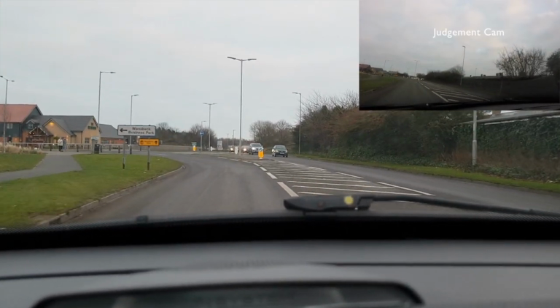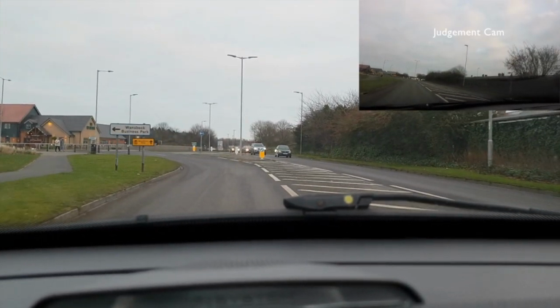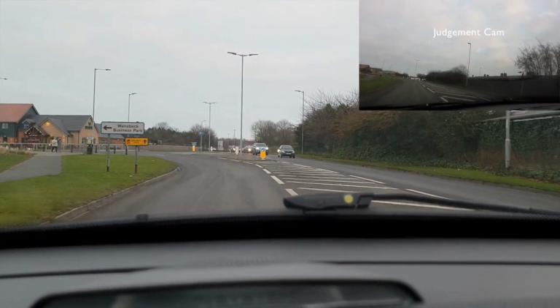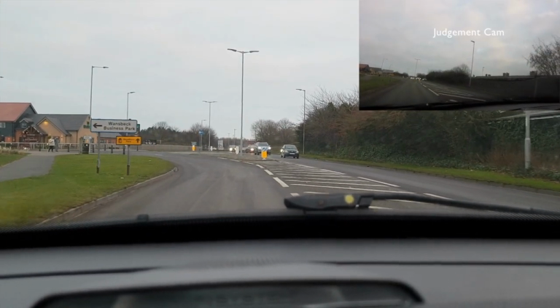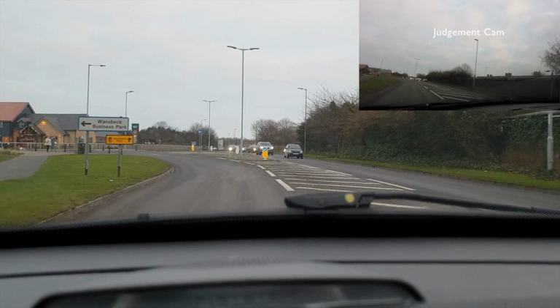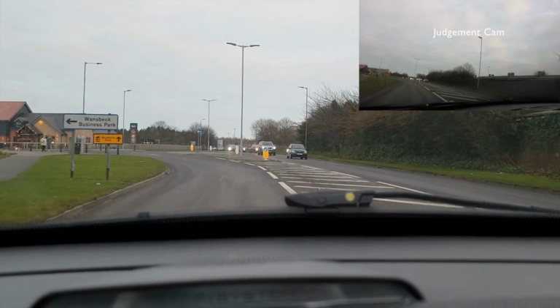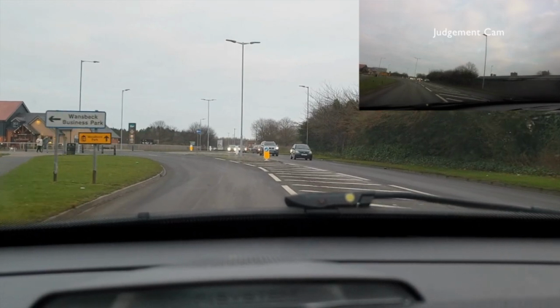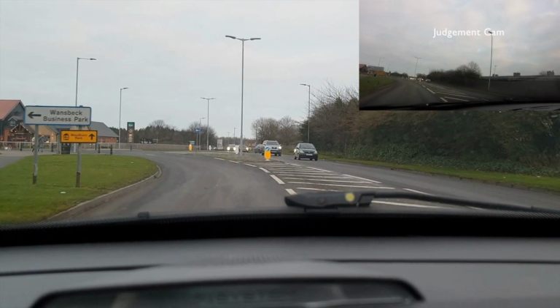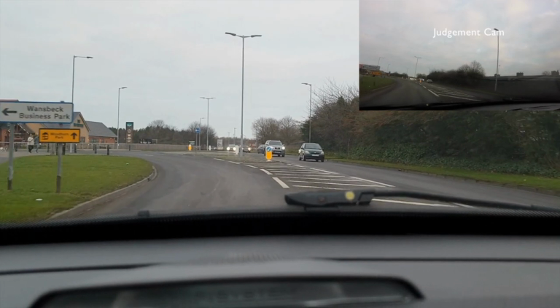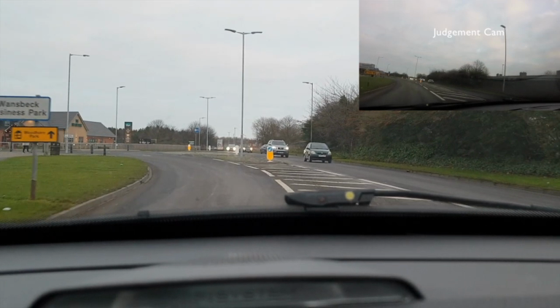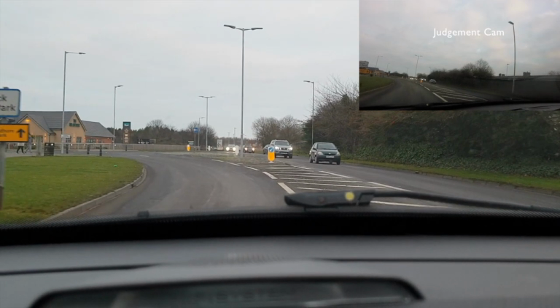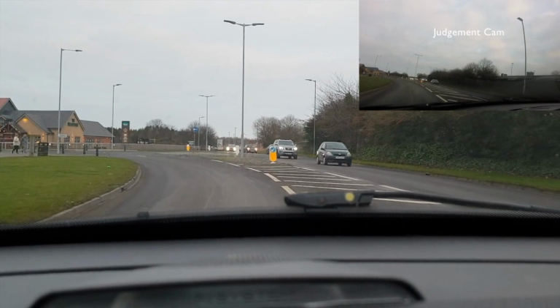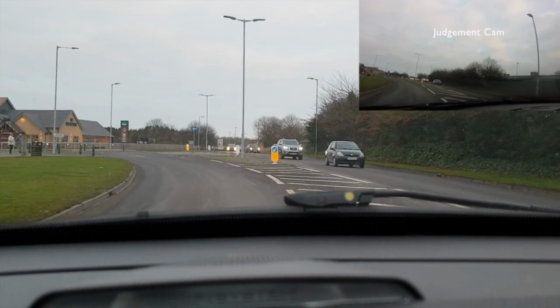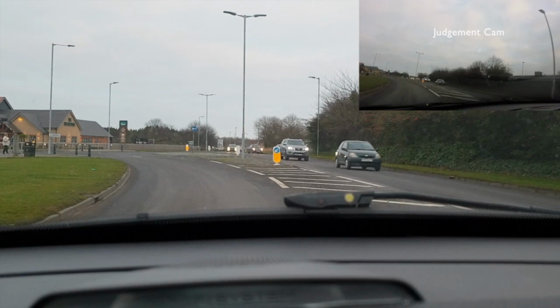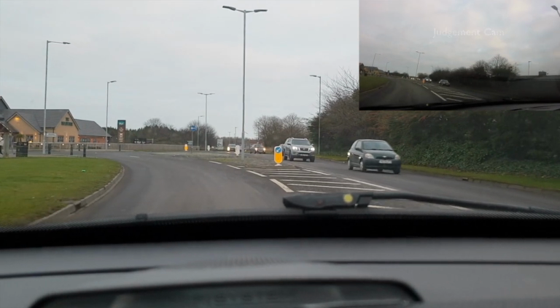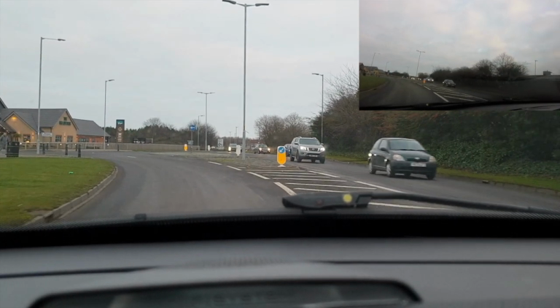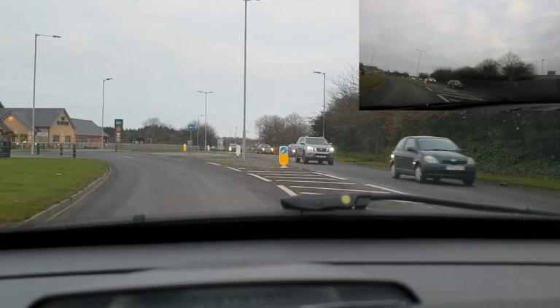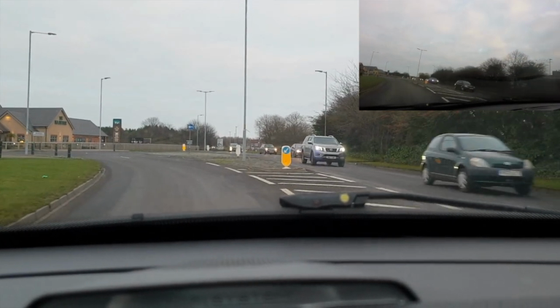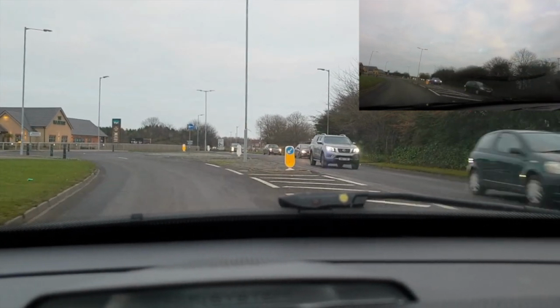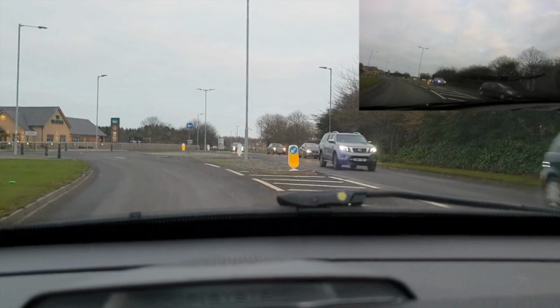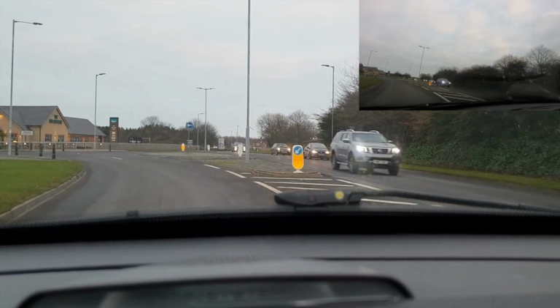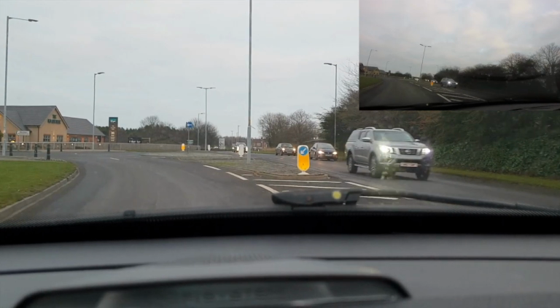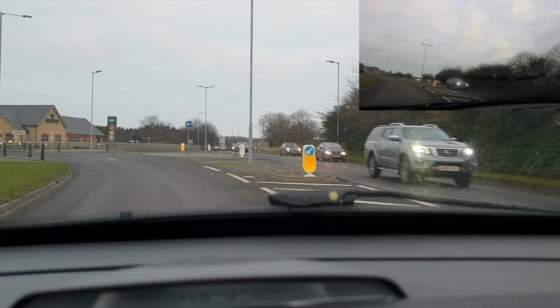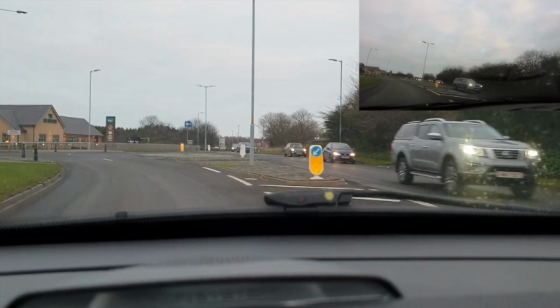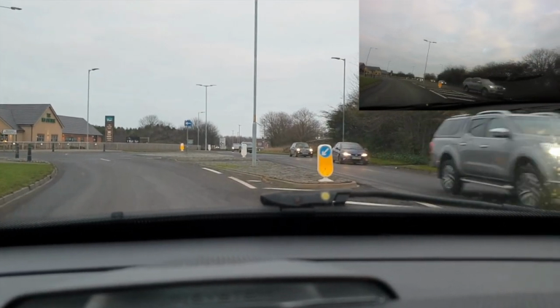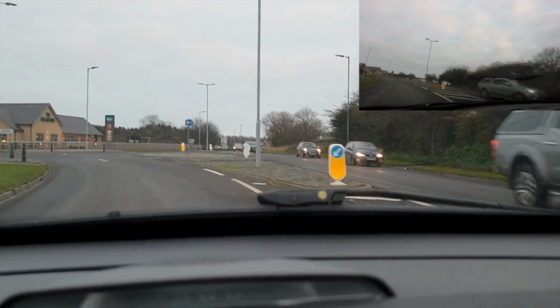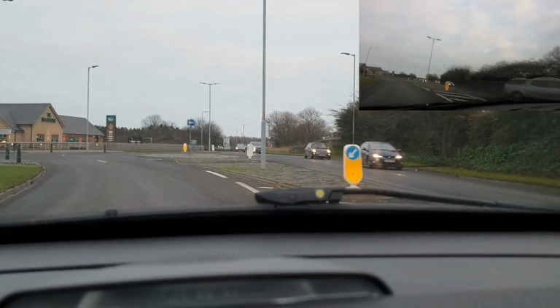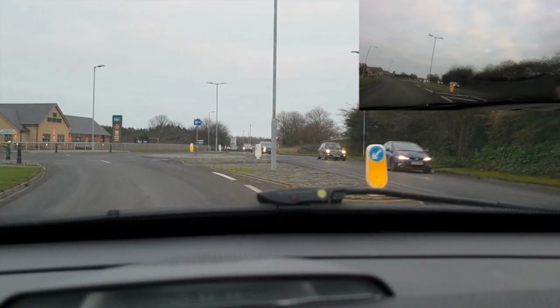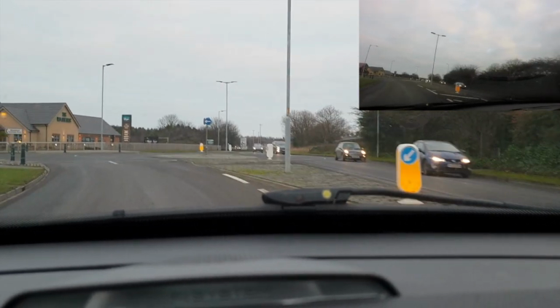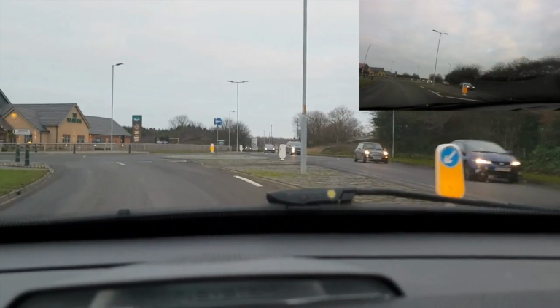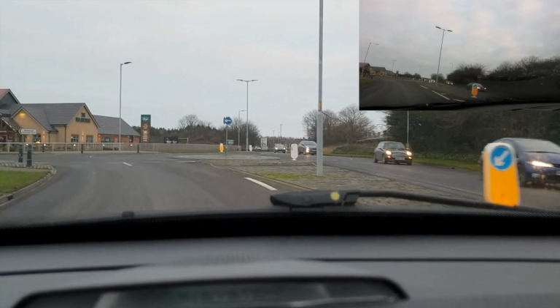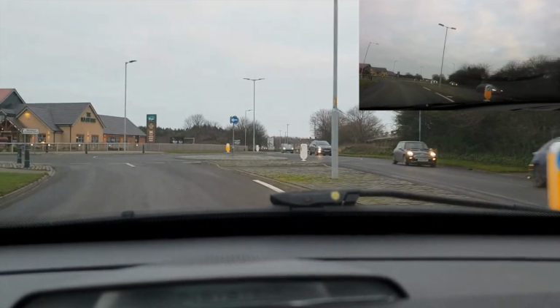At this point we can see quite clearly that there are no exits to the right, but there are two lanes on approach, so we are going to take the right hand lane here to get safely across the roundabout.